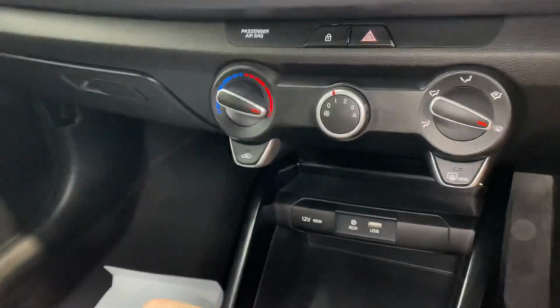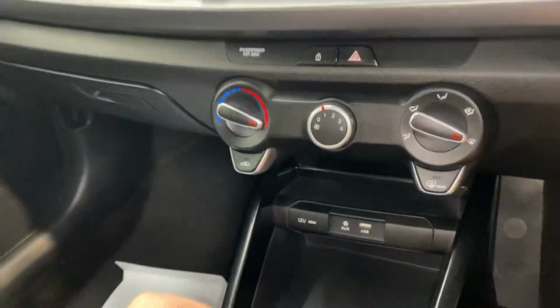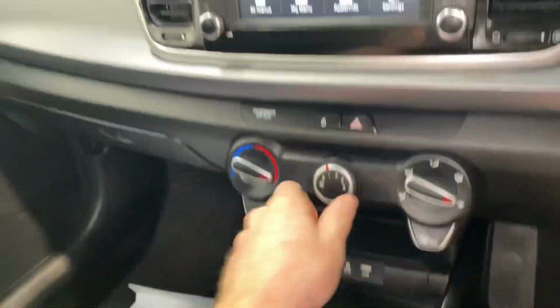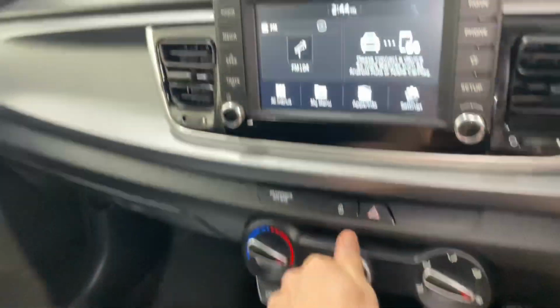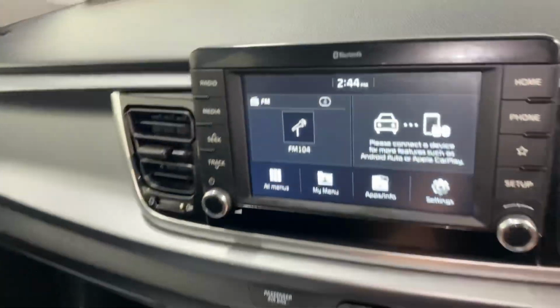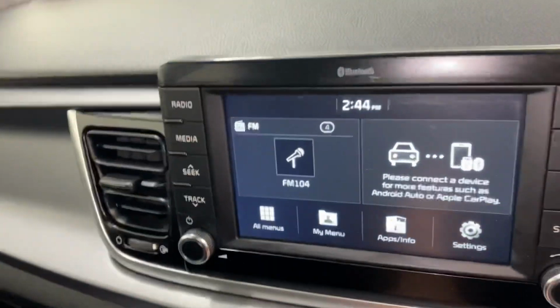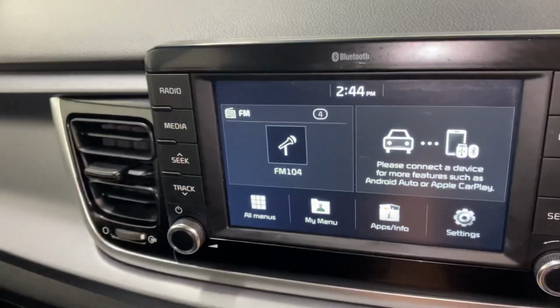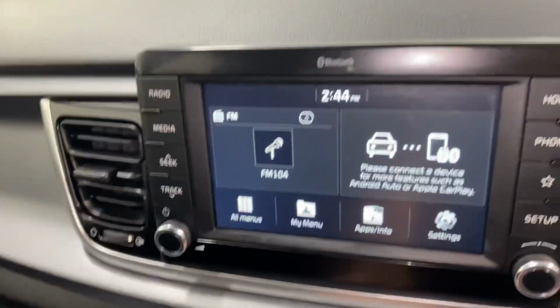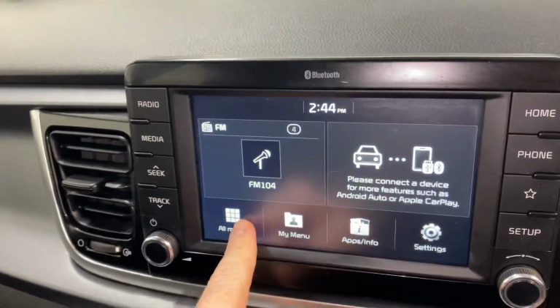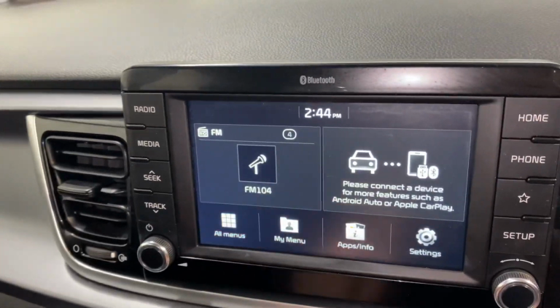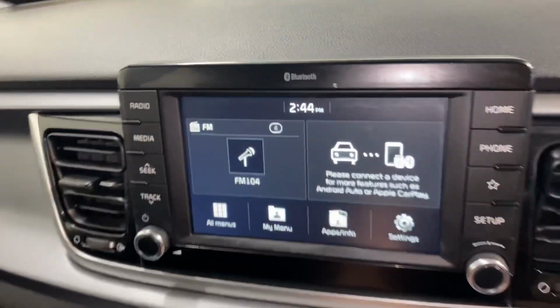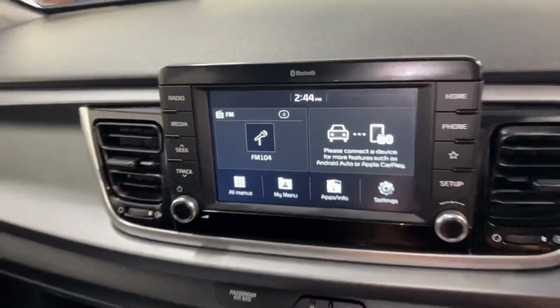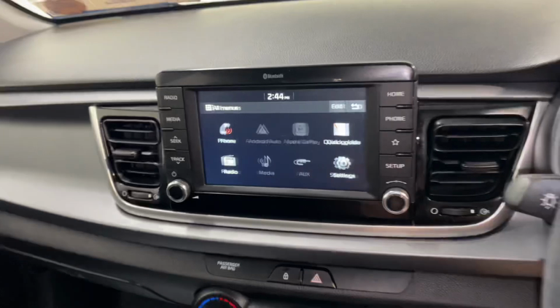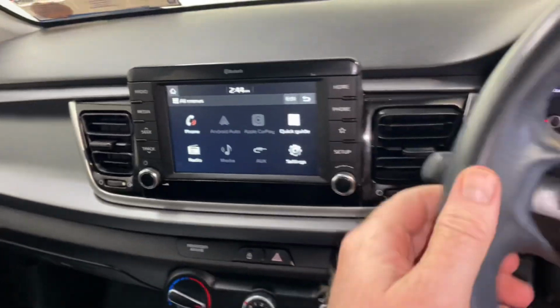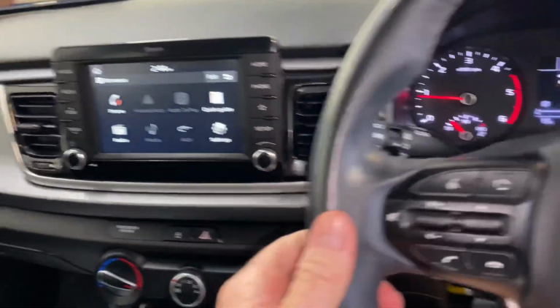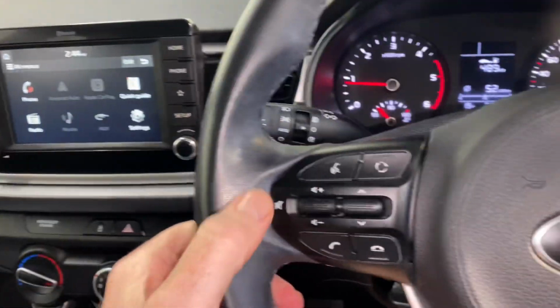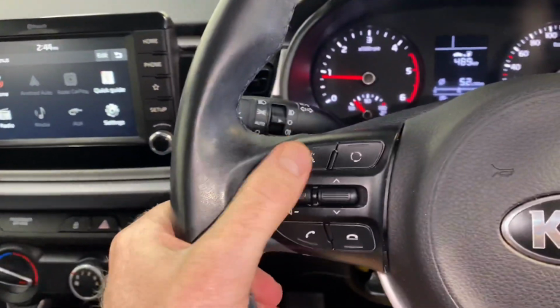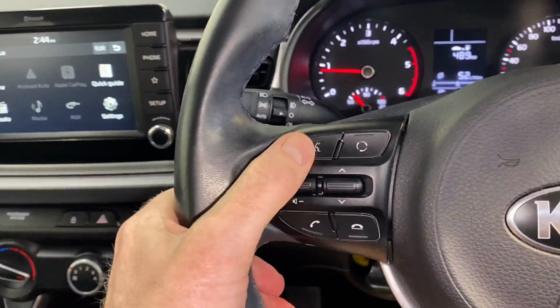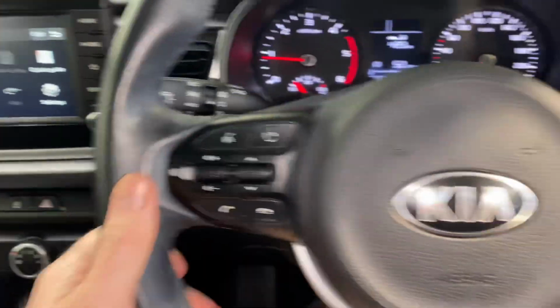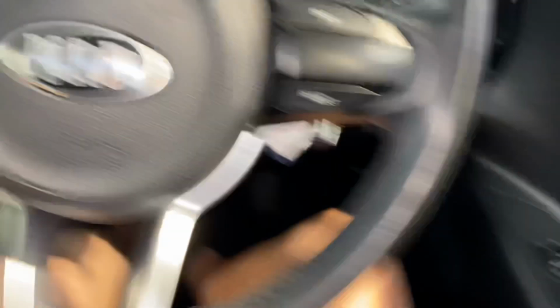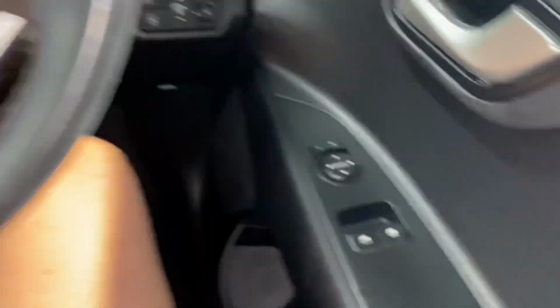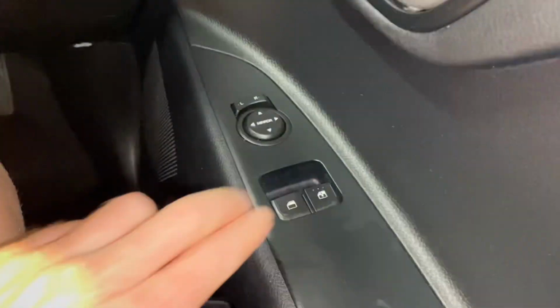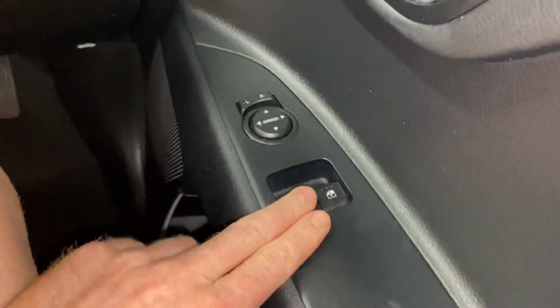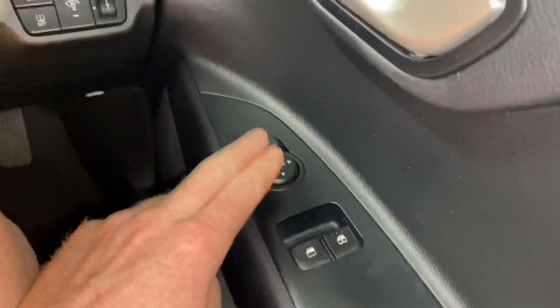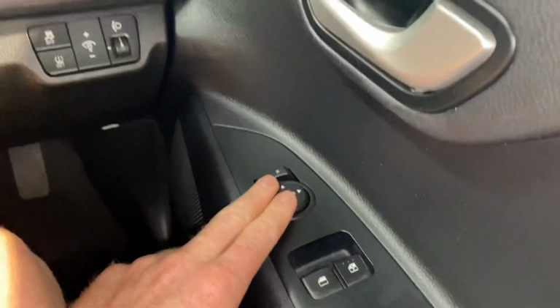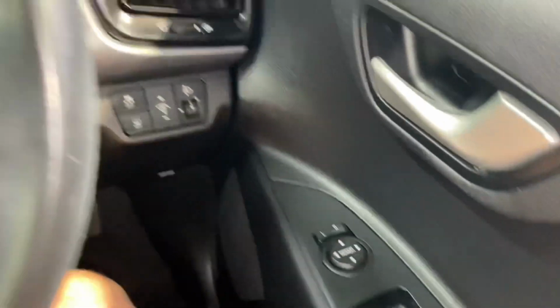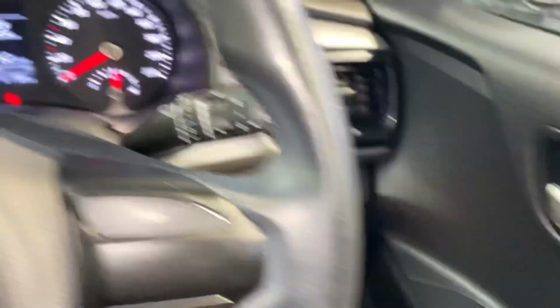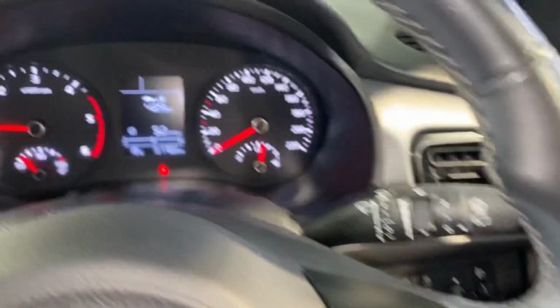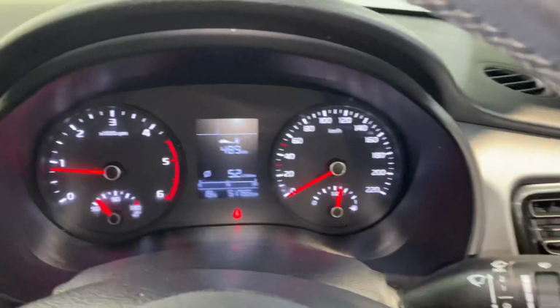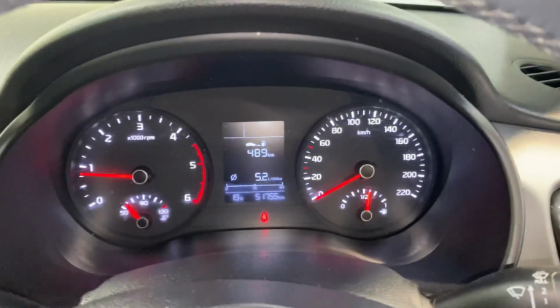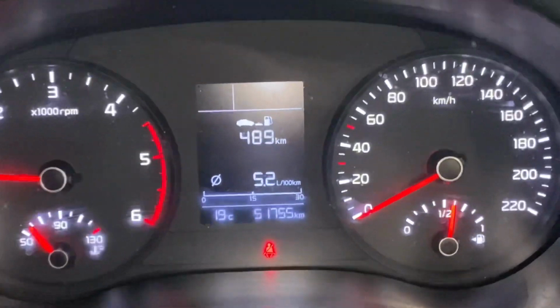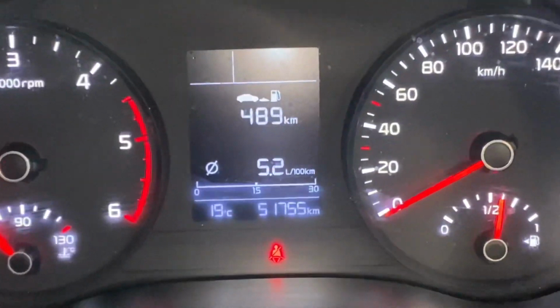You have your touchscreen radio that has Apple and Android CarPlay. You can hook up your Google Maps to that from your phone. There's Bluetooth on the steering wheel, front electric windows, and electric adjustable wing mirrors.